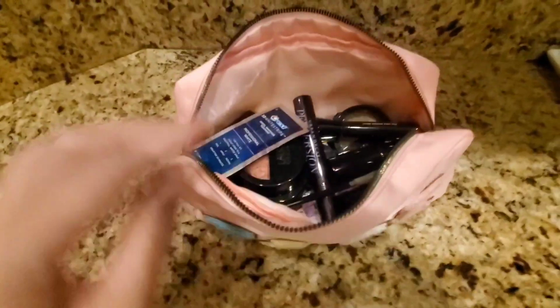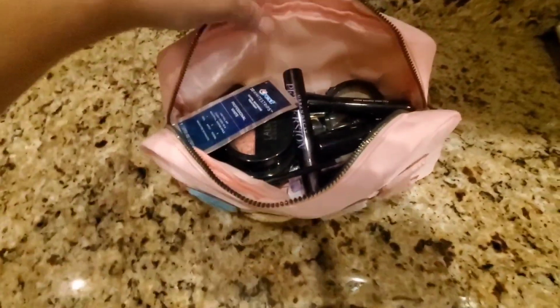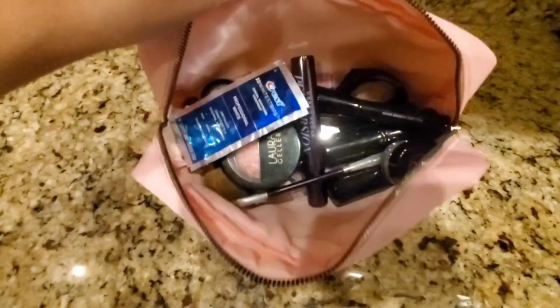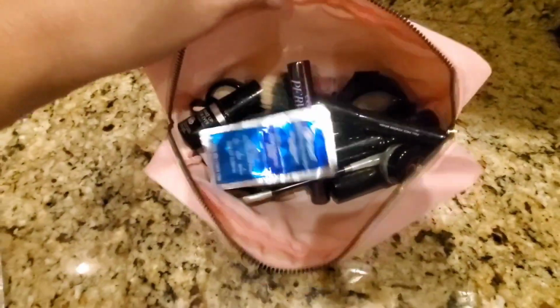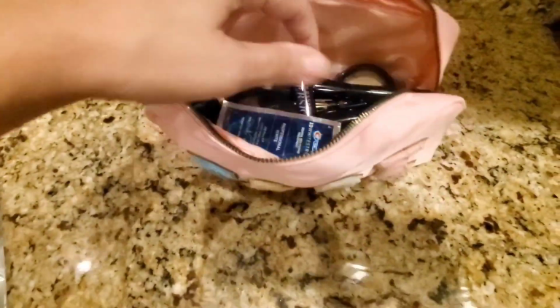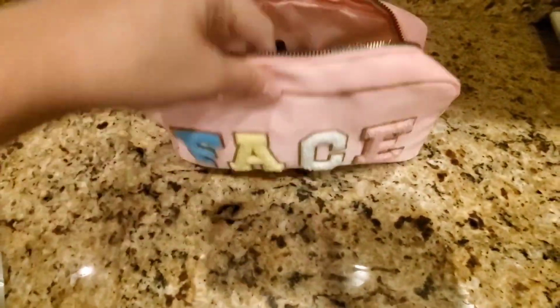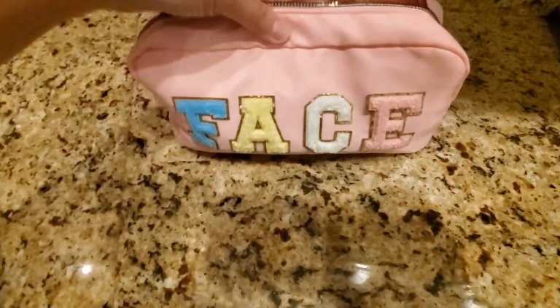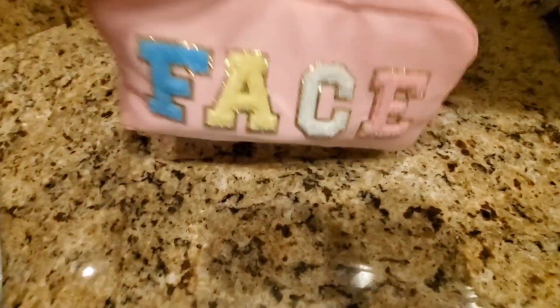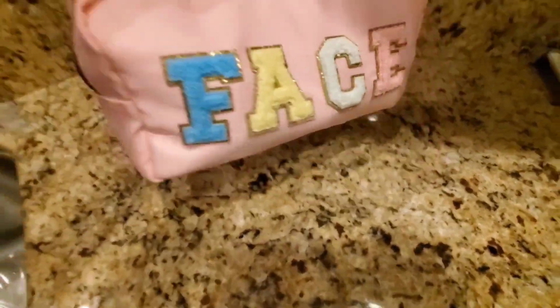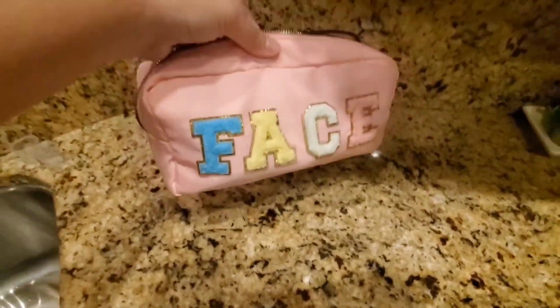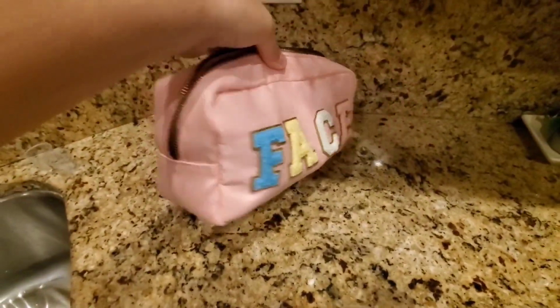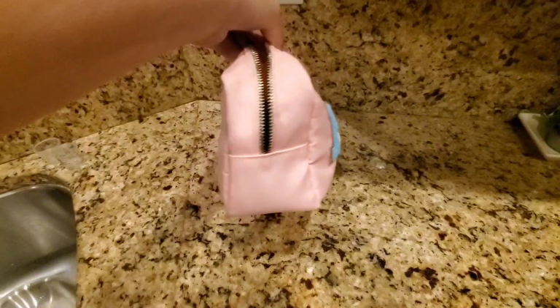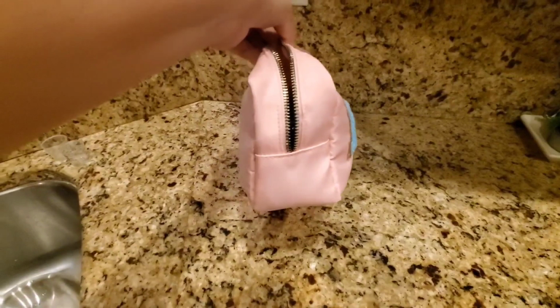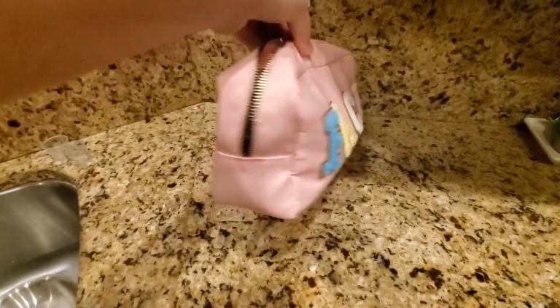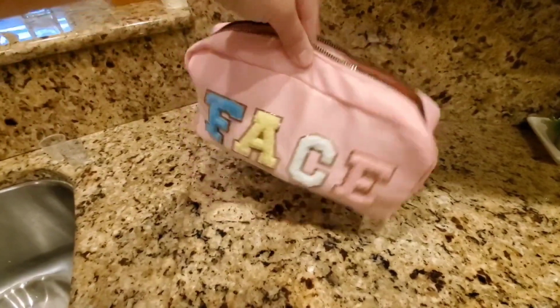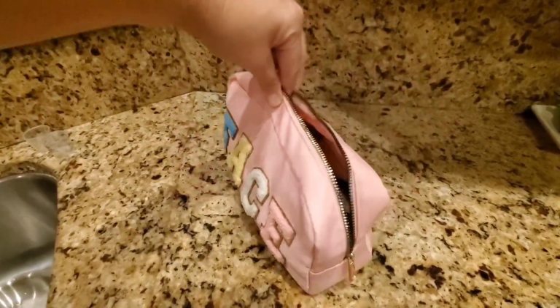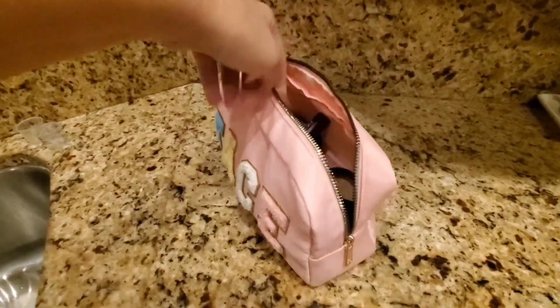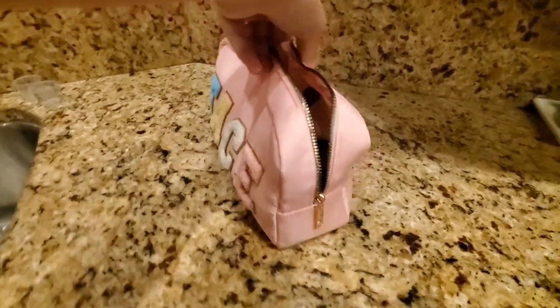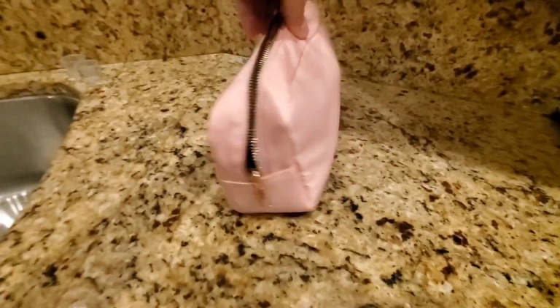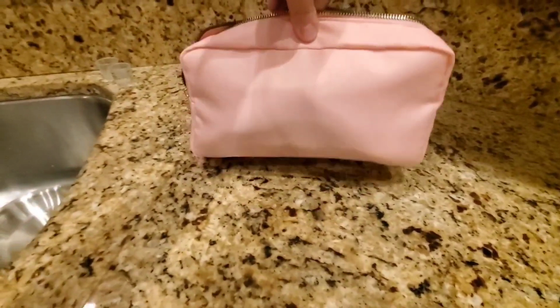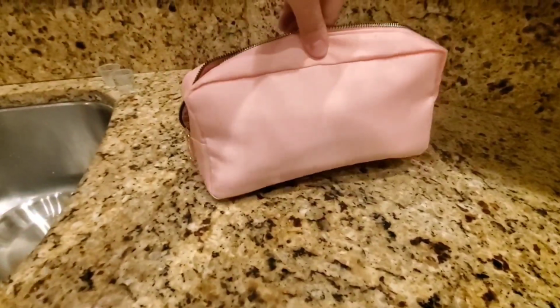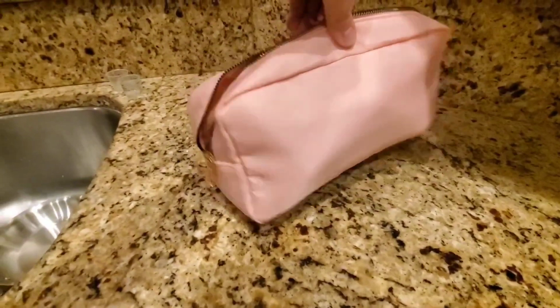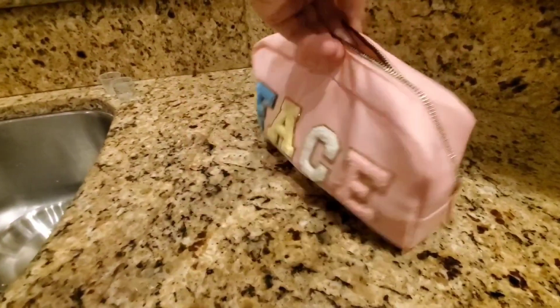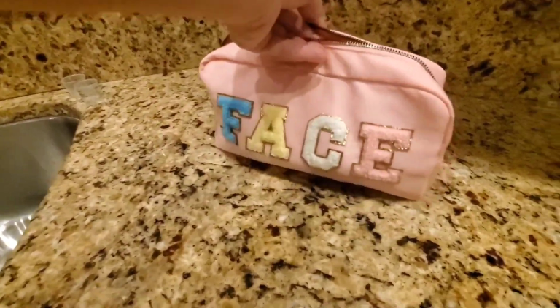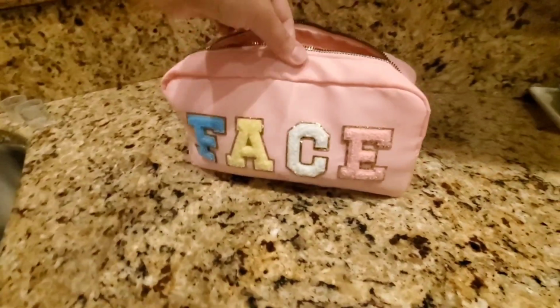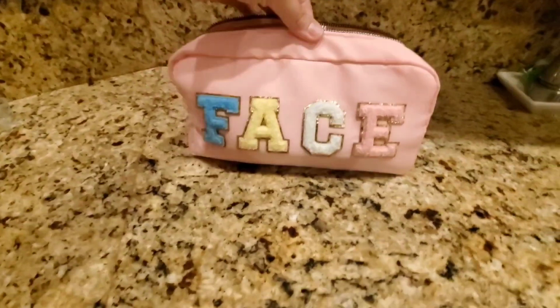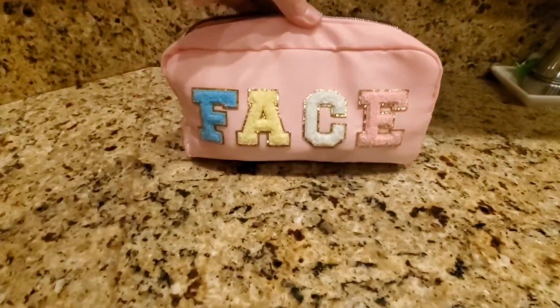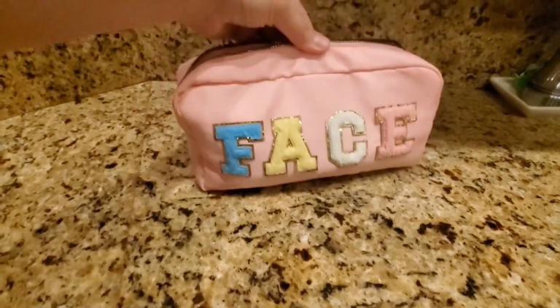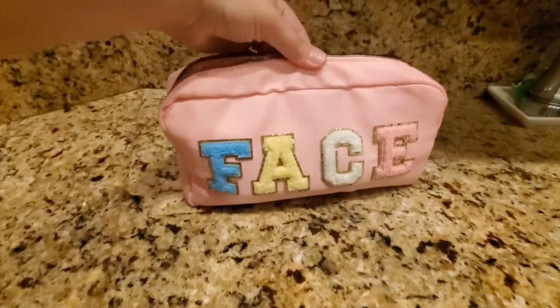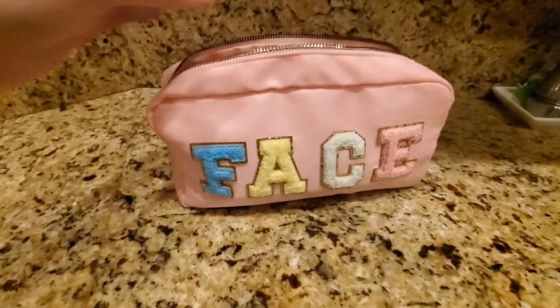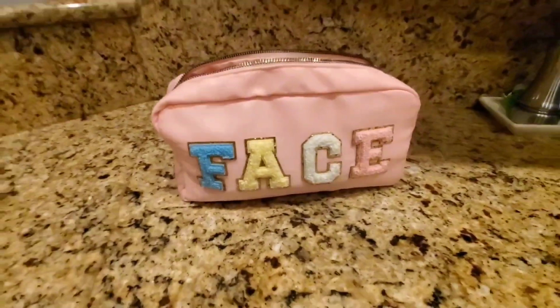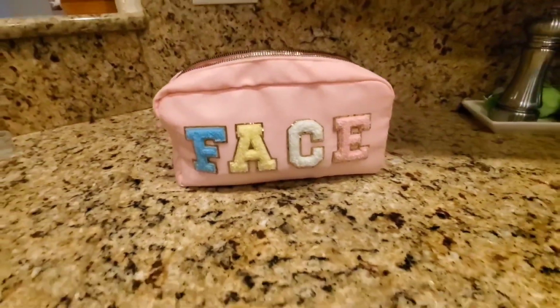I've been using this for all of my makeup items — my mascara, my nail polish, my teeth whitener strips, all of that. It holds it perfectly. Everything I need for my face fits right here inside of this bag.